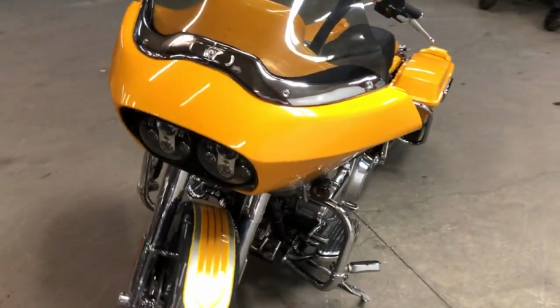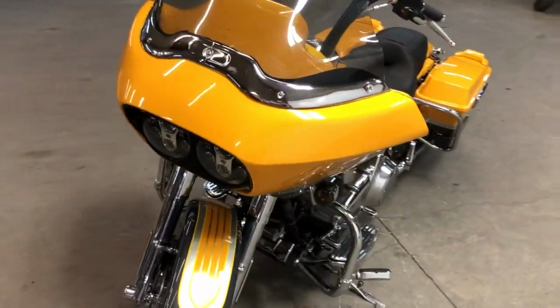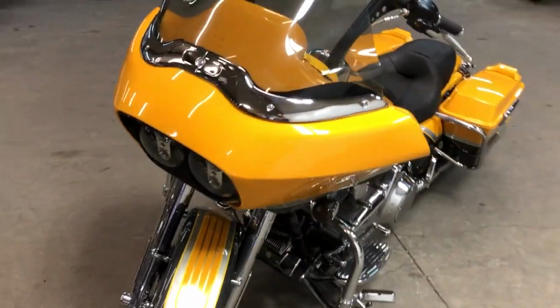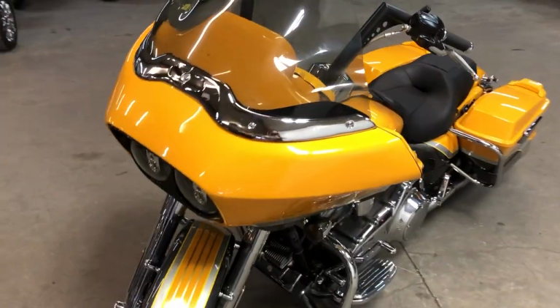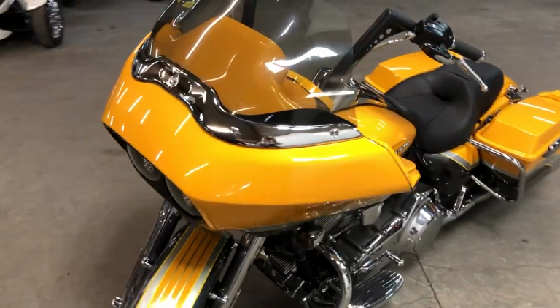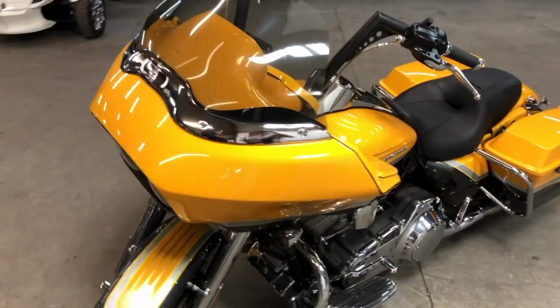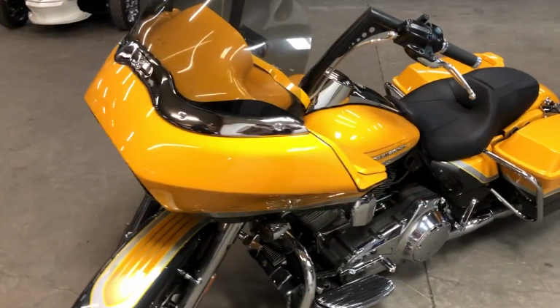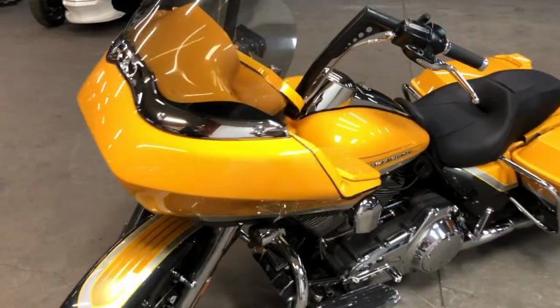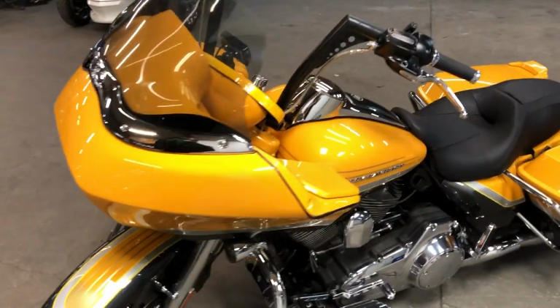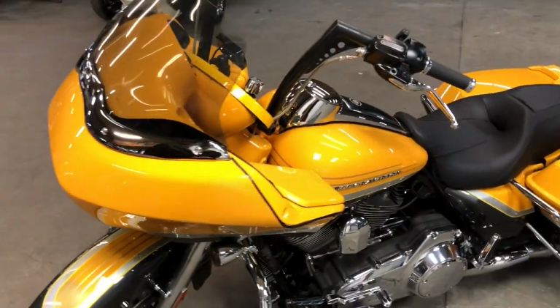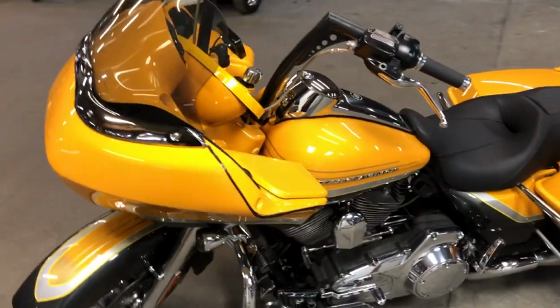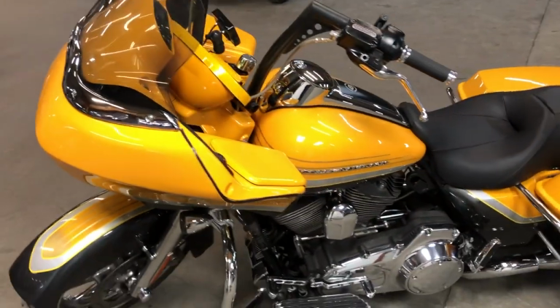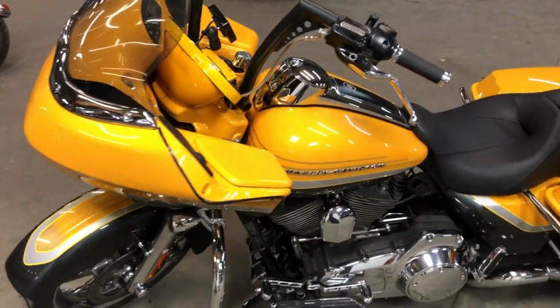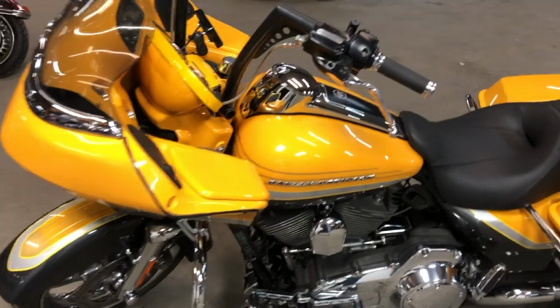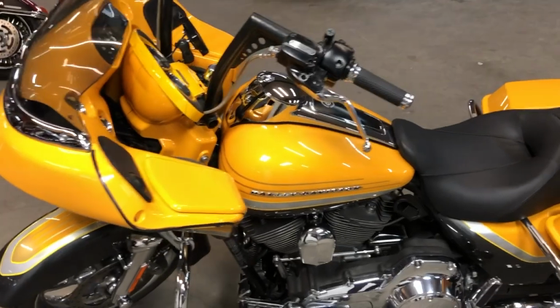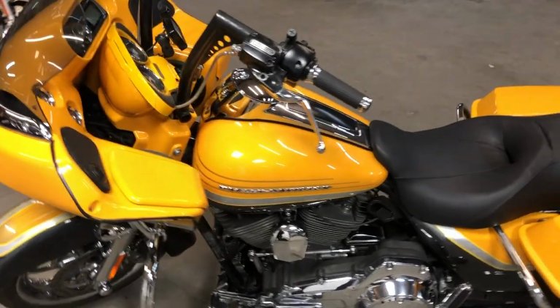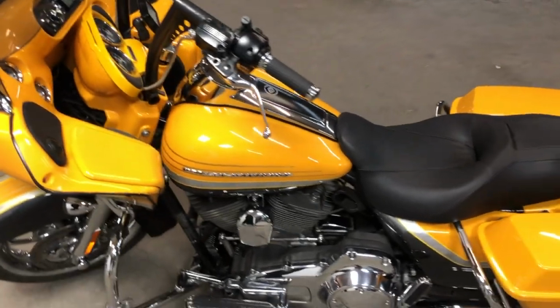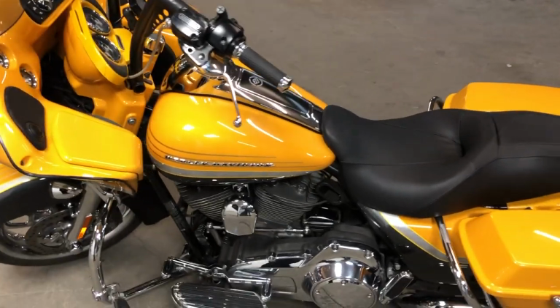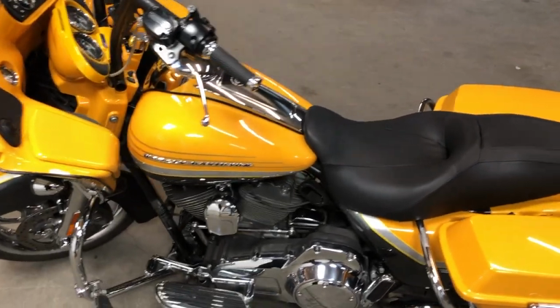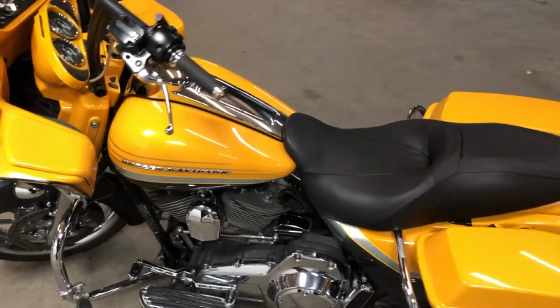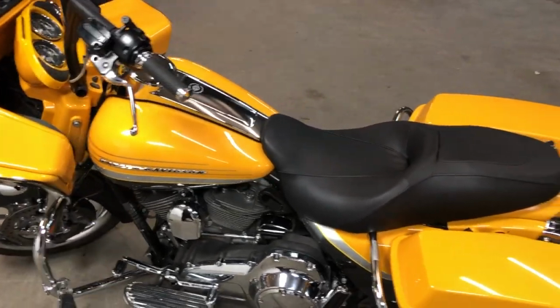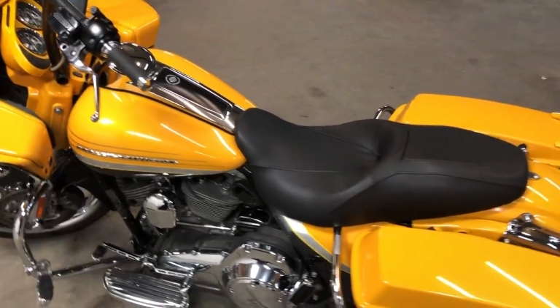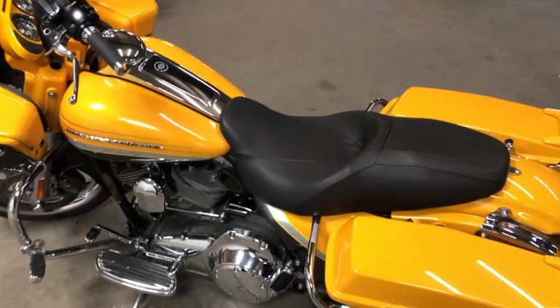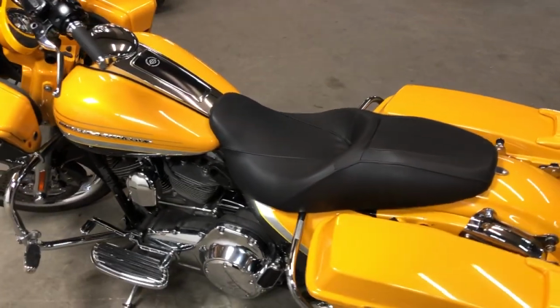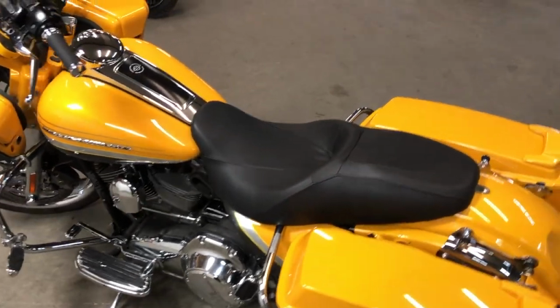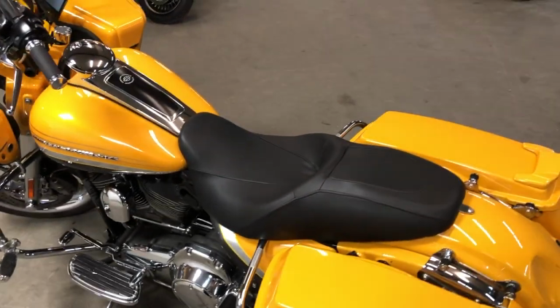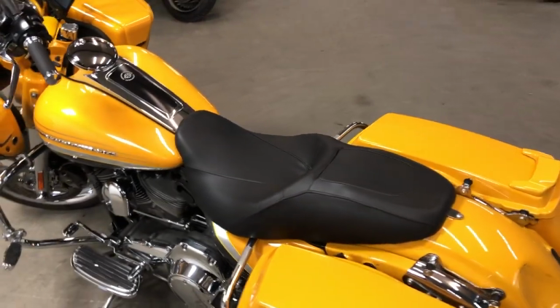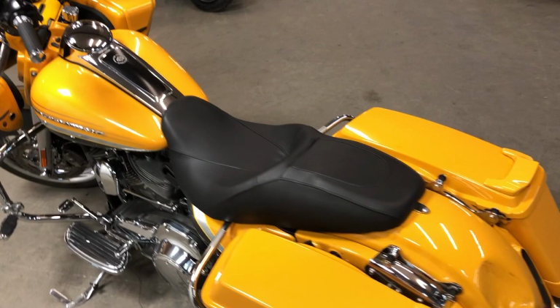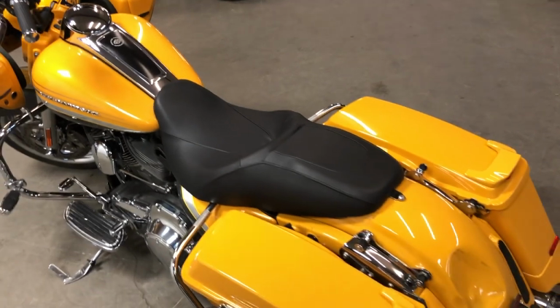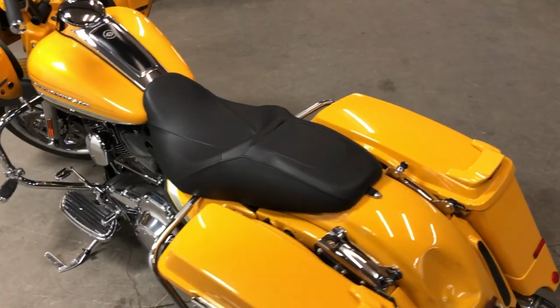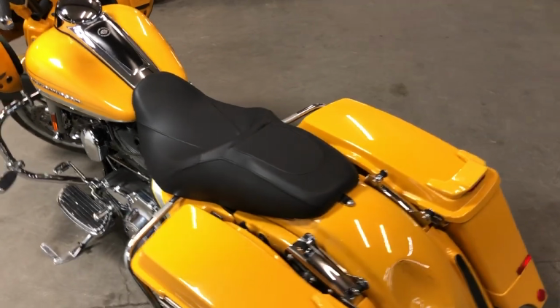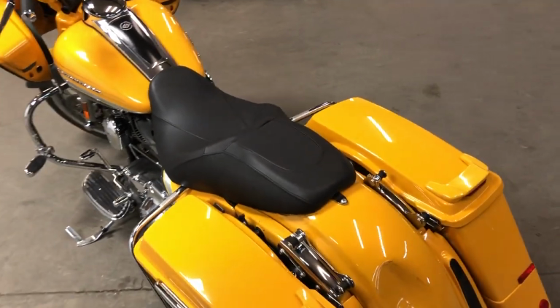This bike turns heads in that yellow color guys — chrome wheels, chrome front and upgraded floorboards, upgraded lower controls, highway pegs, Bluetooth stereo. We have some dual Reinhardt exhaust that sounds great.